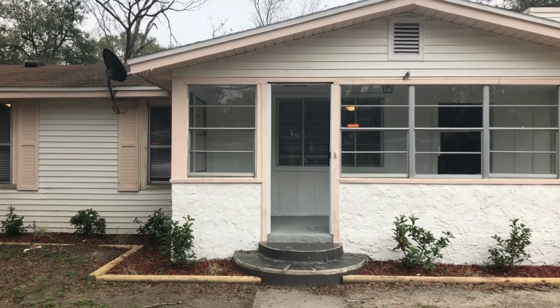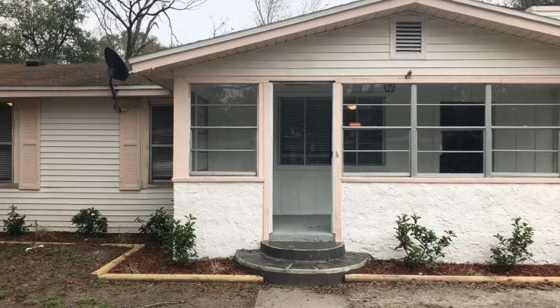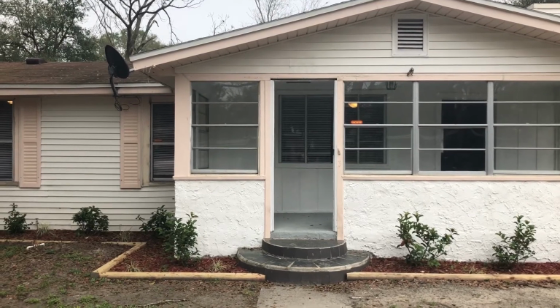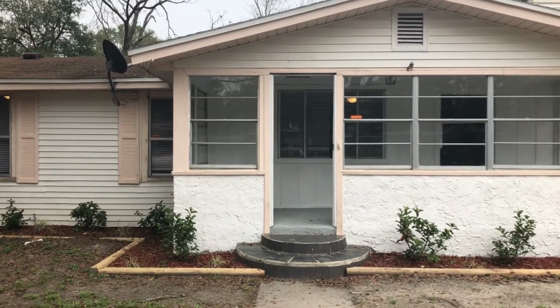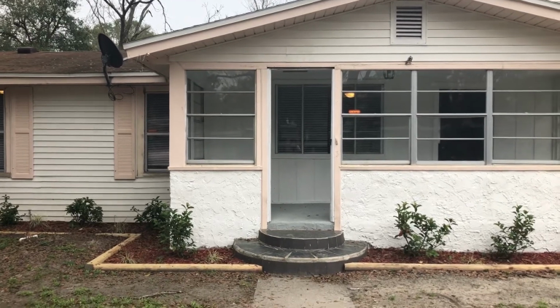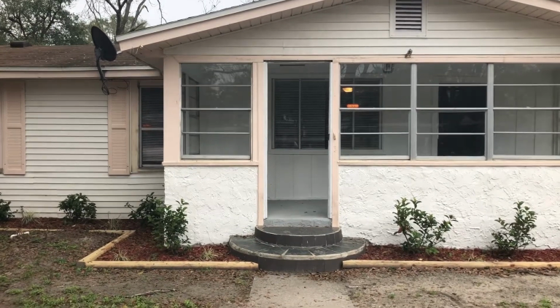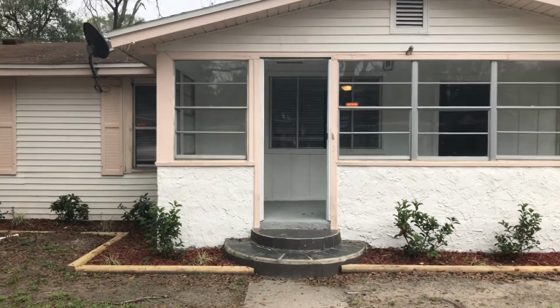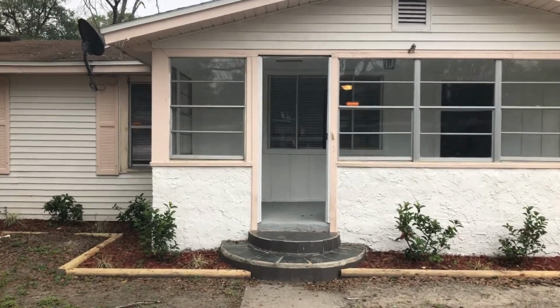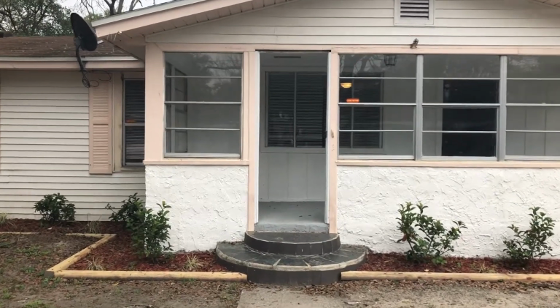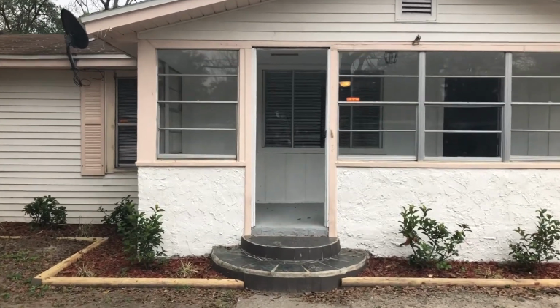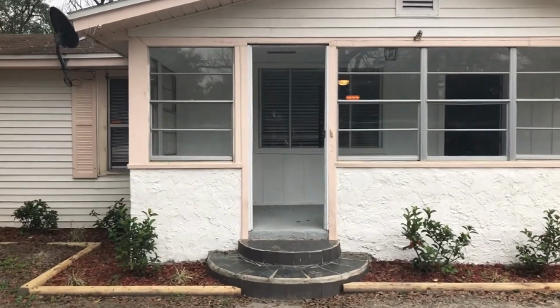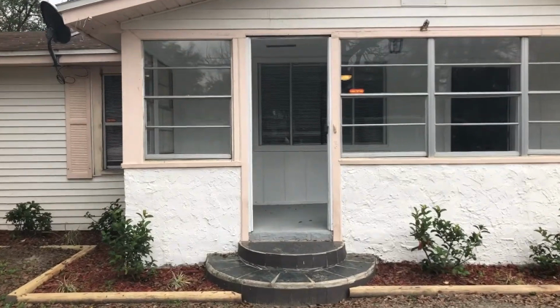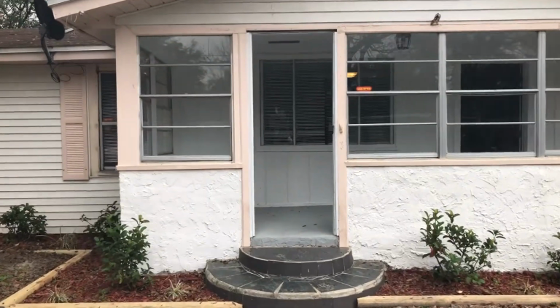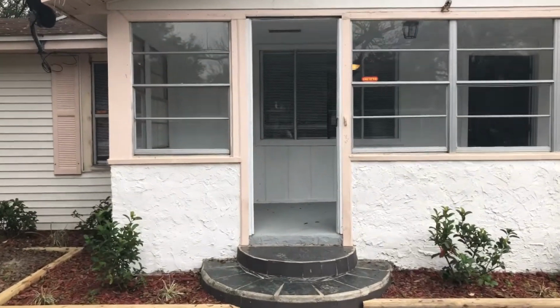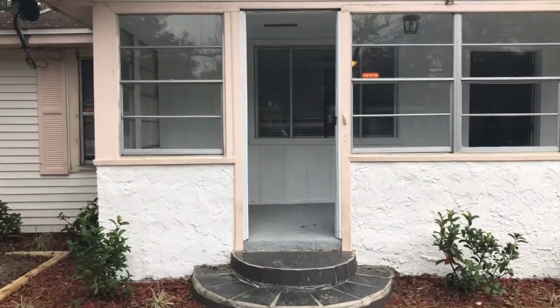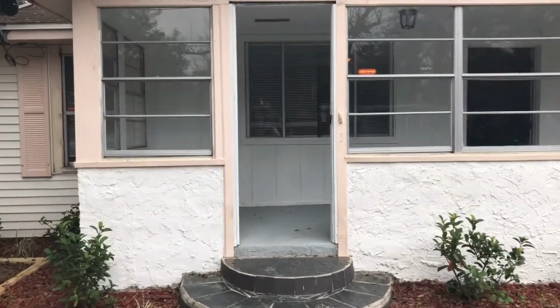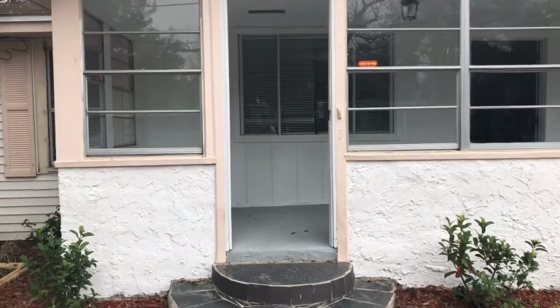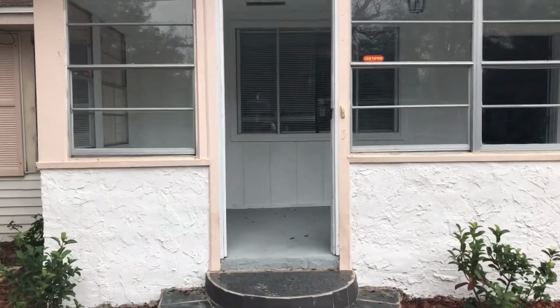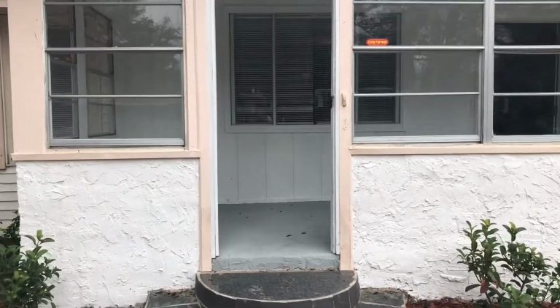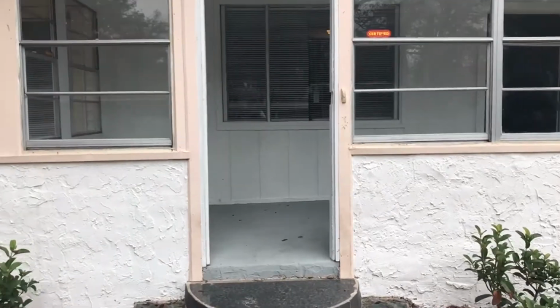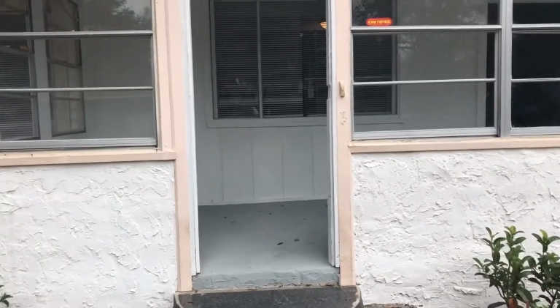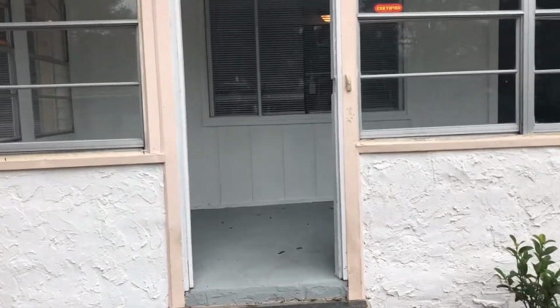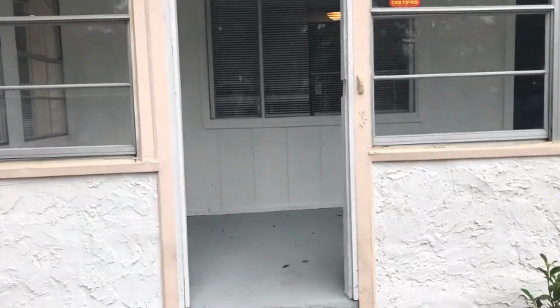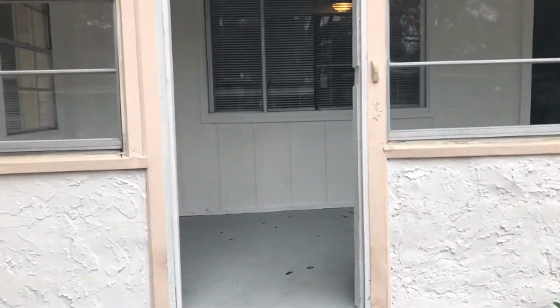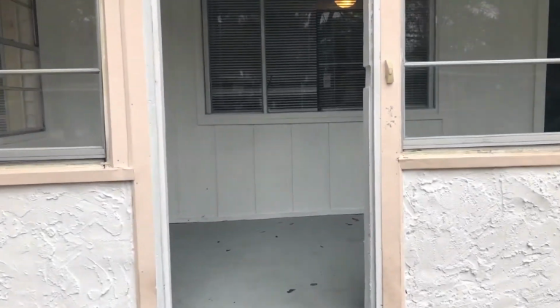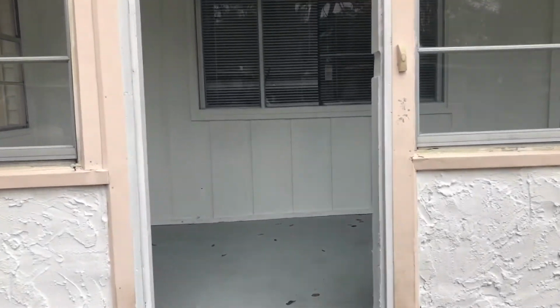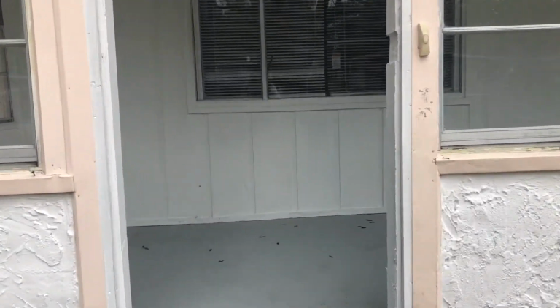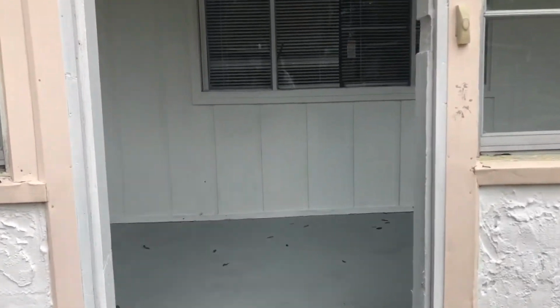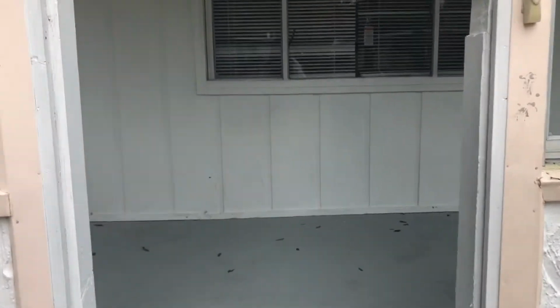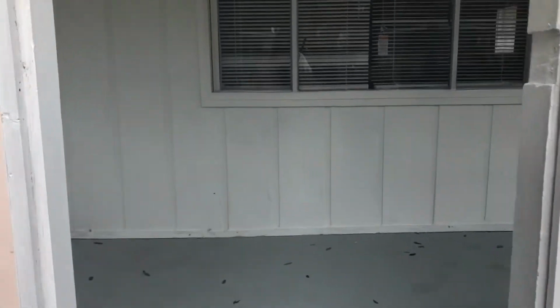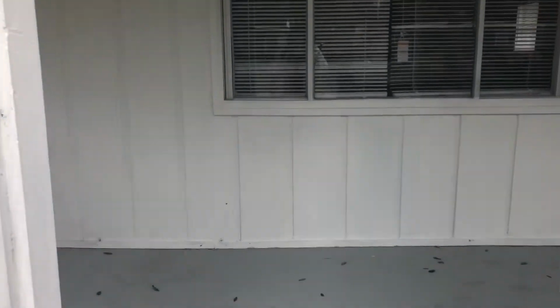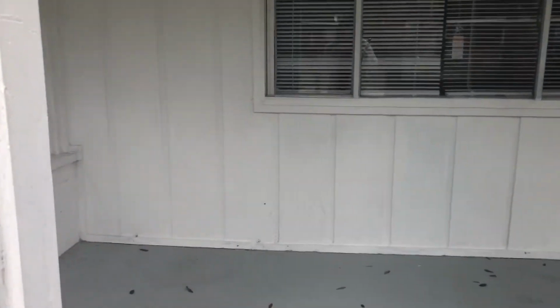Hi, this is Candace with JWB. We're here at 8112 Galveston Avenue to do a final walk on our newly renovated four bedroom, two bathroom home here in Jacksonville, Florida.